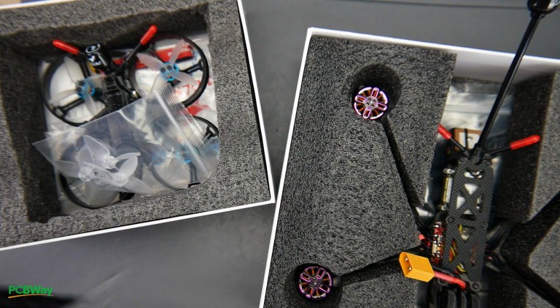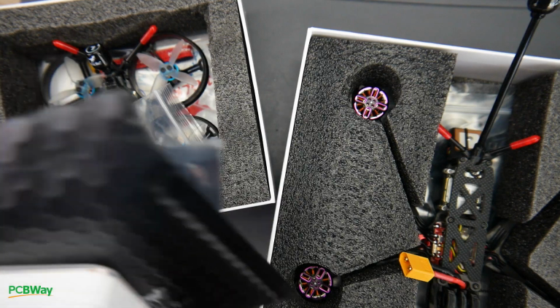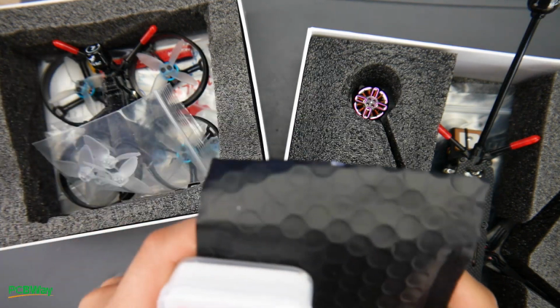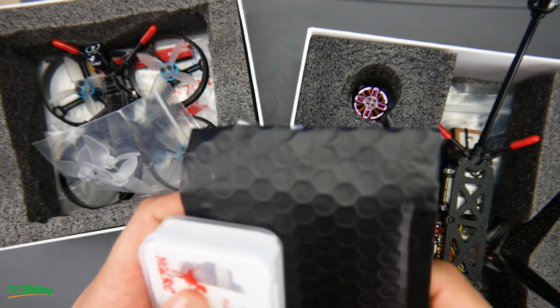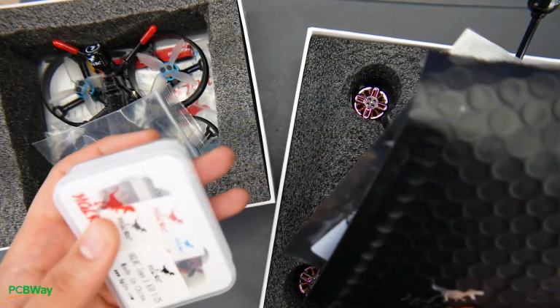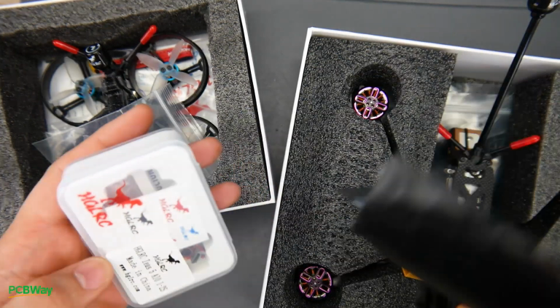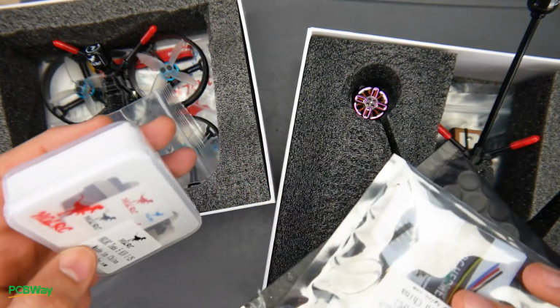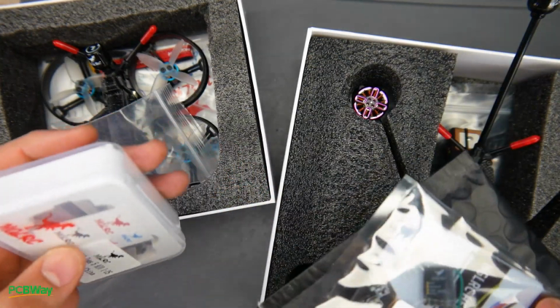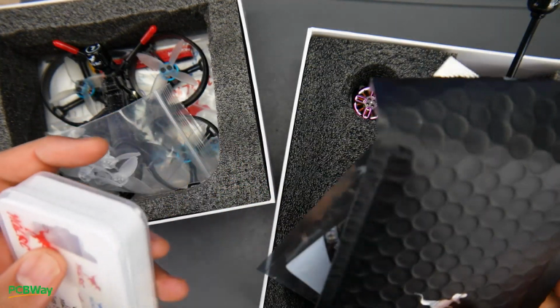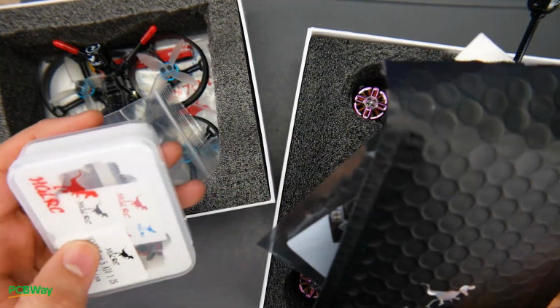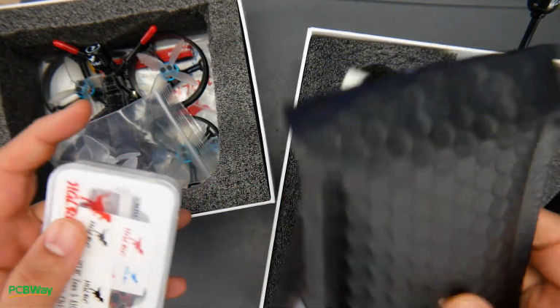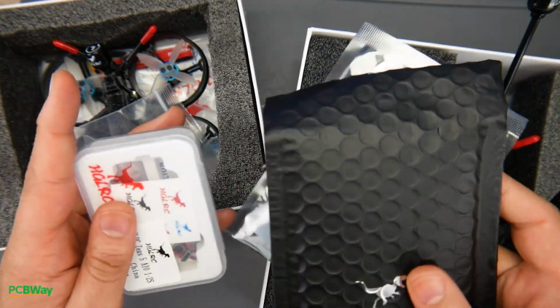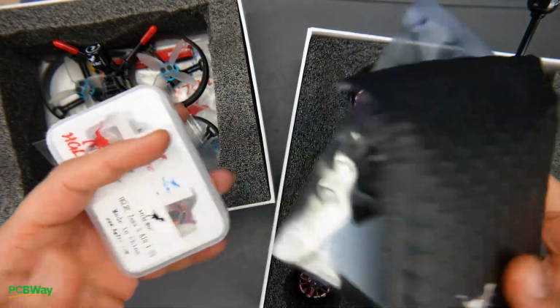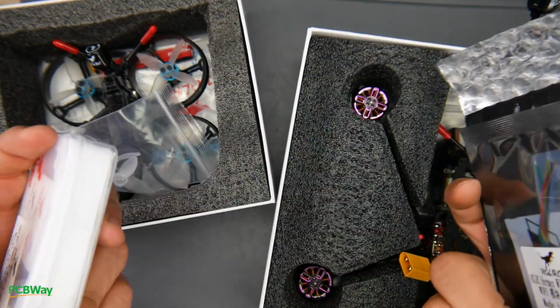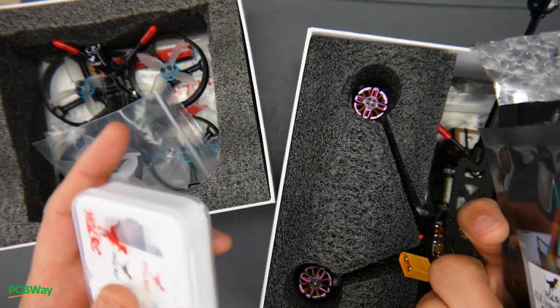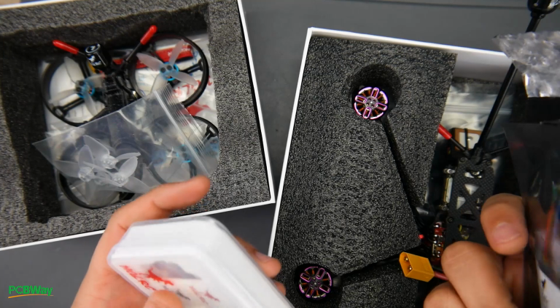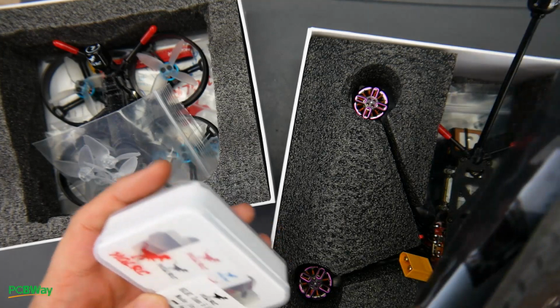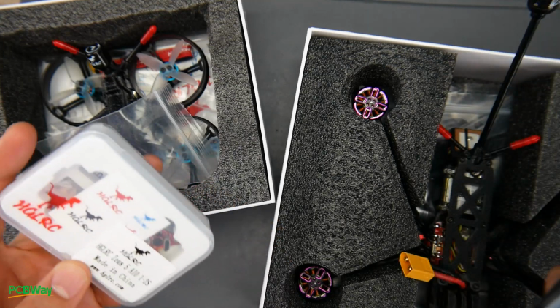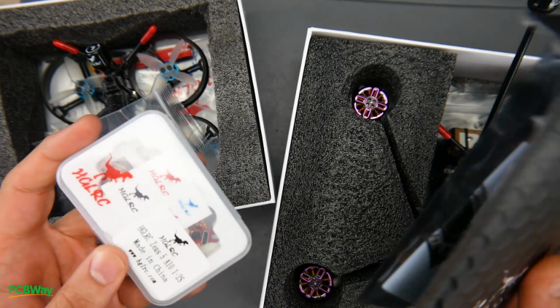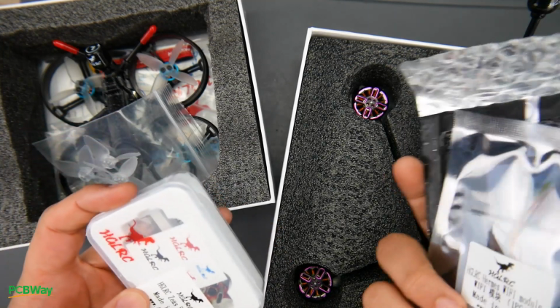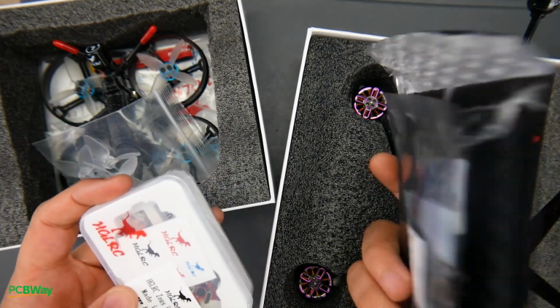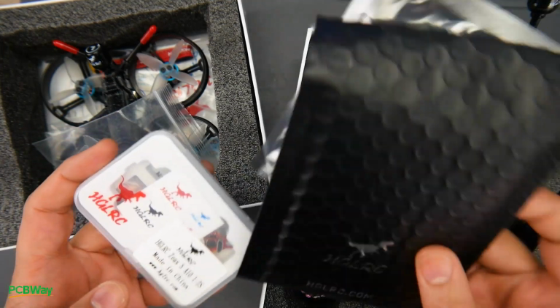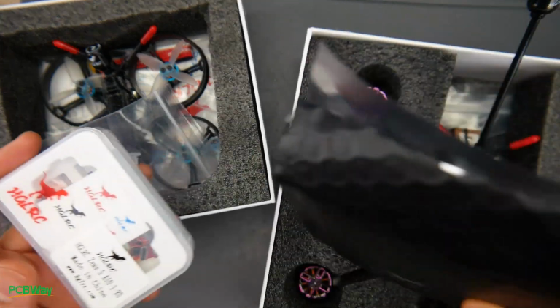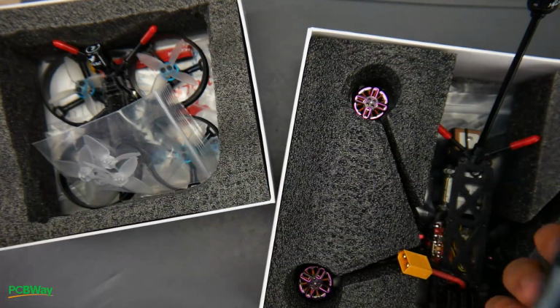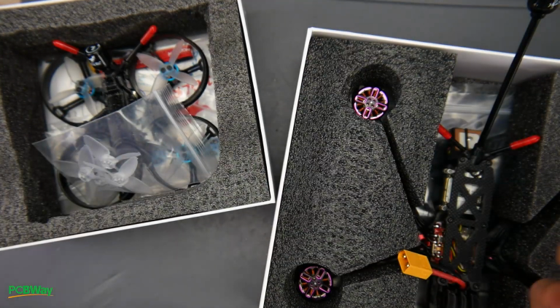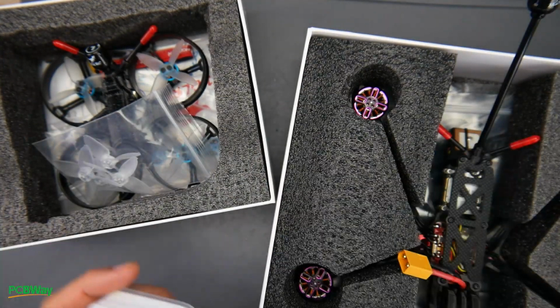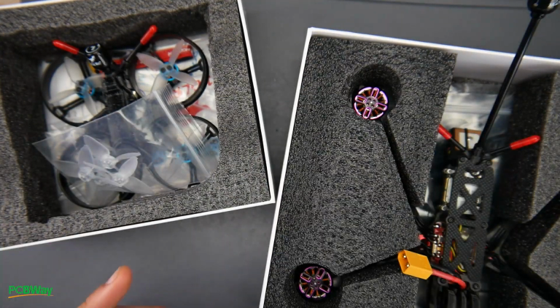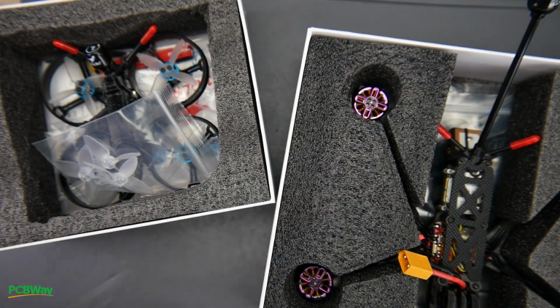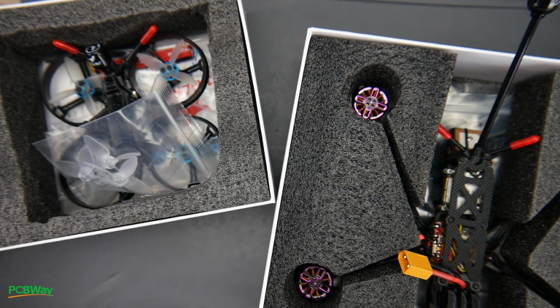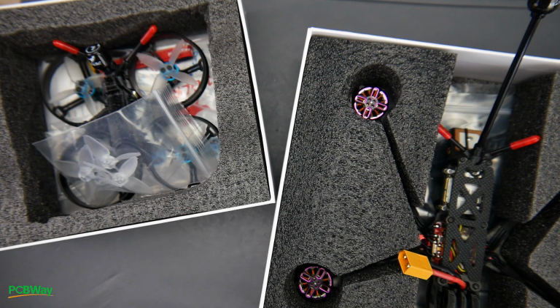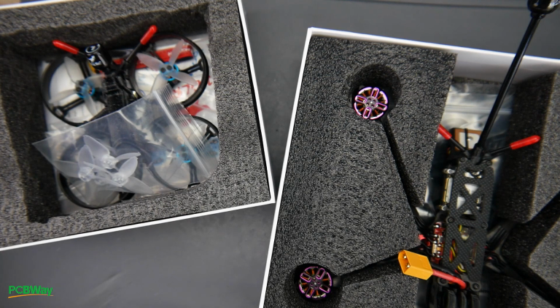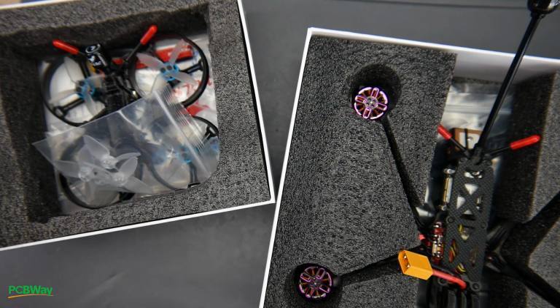Hey, what is up guys! In today's video I got a huge care package from HLRC and it's their latest product, so I thought we would just open these together before I actually start testing them and let's take a look at some things and discuss what's going on here.